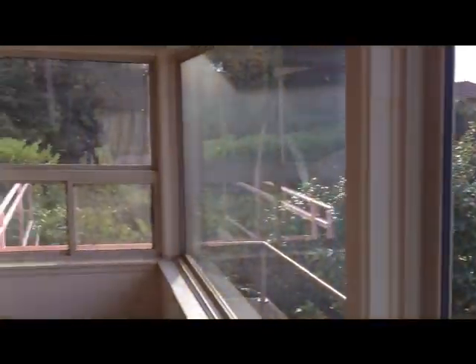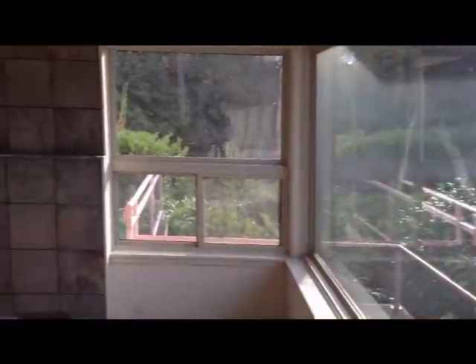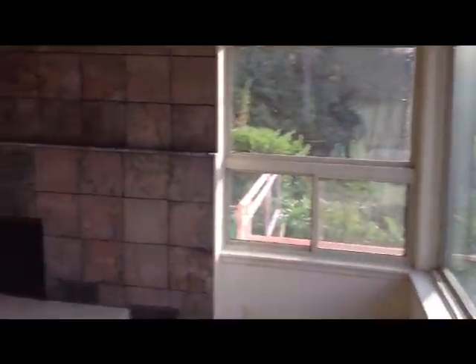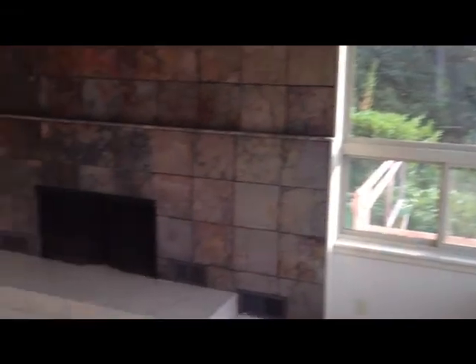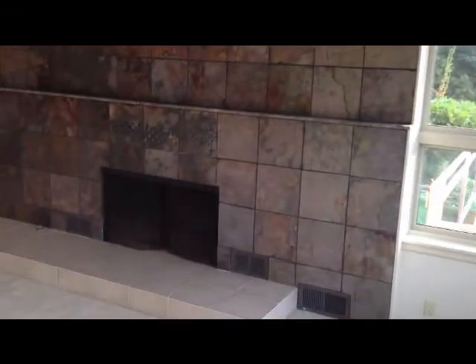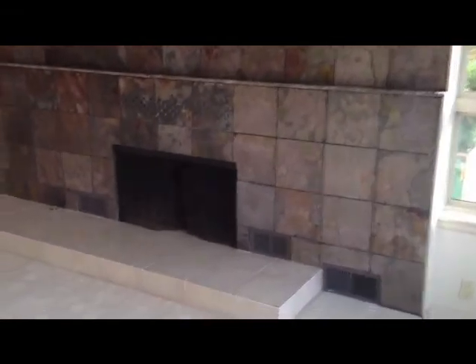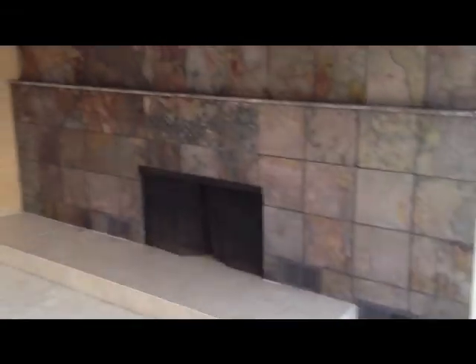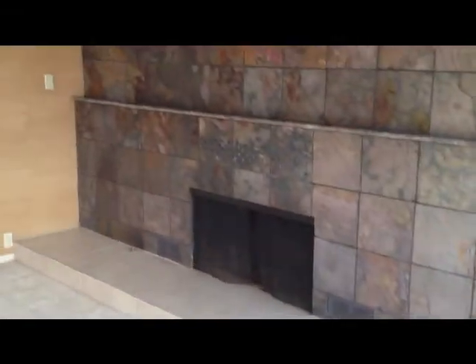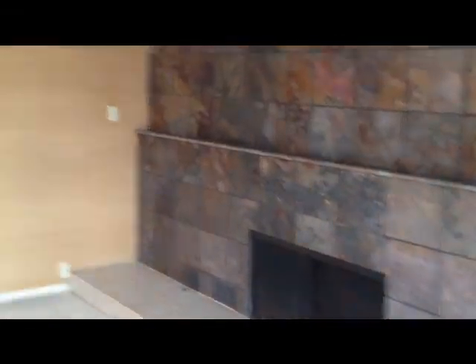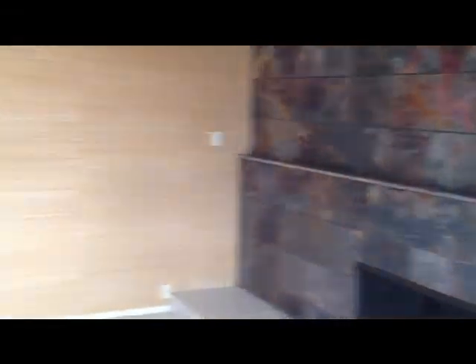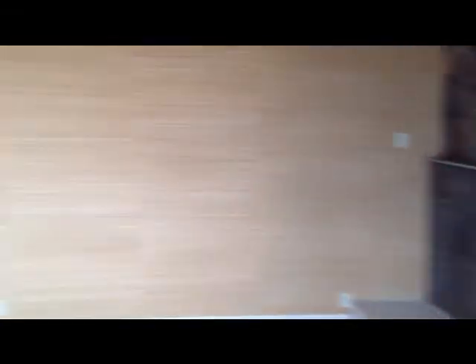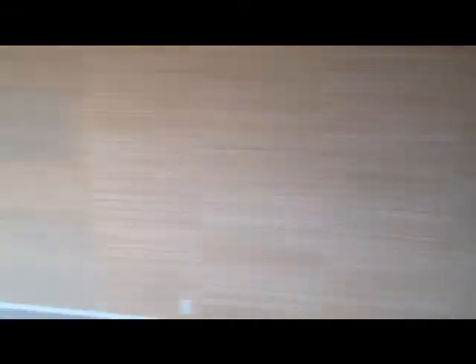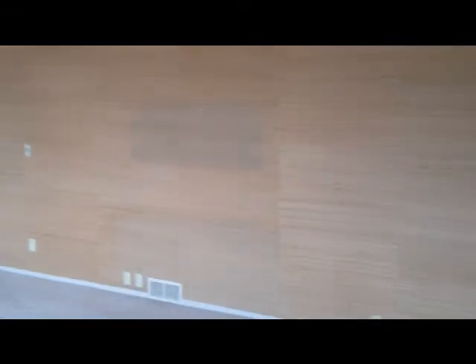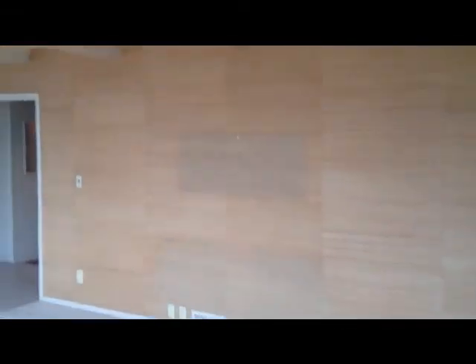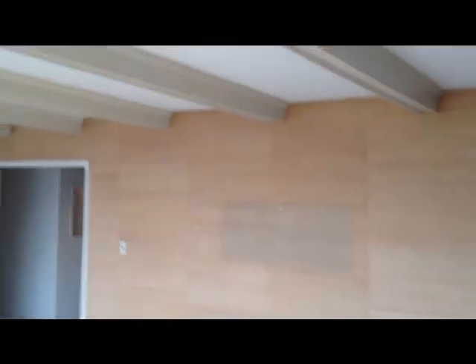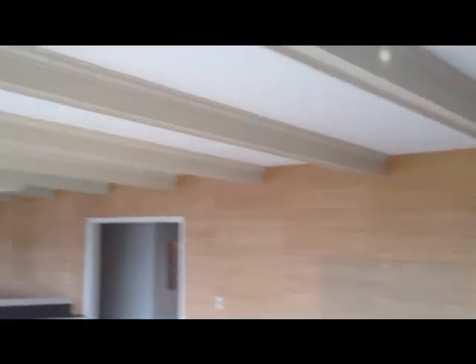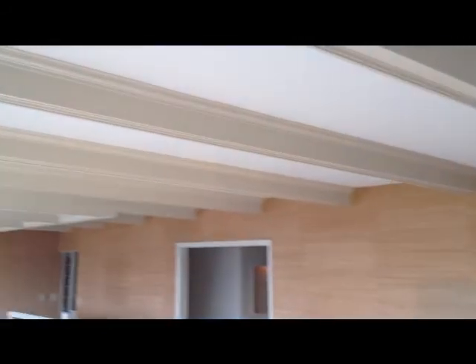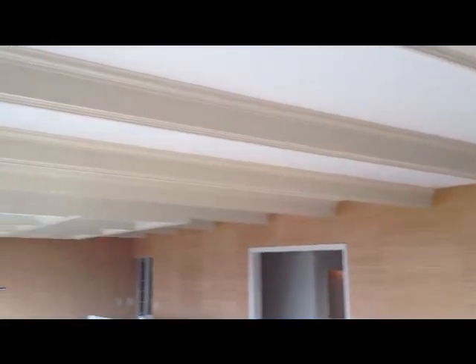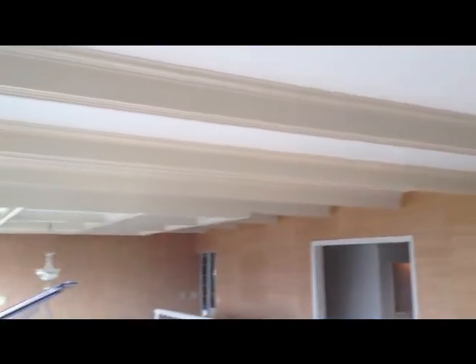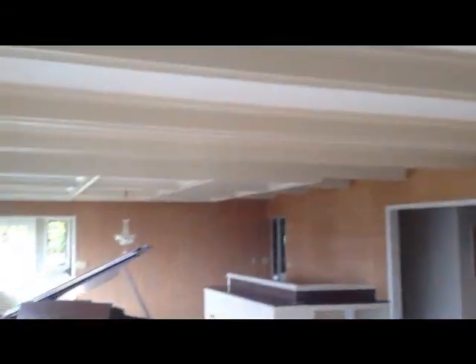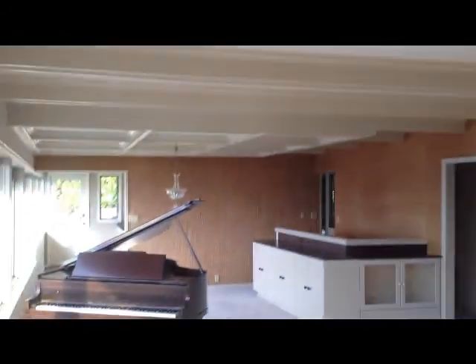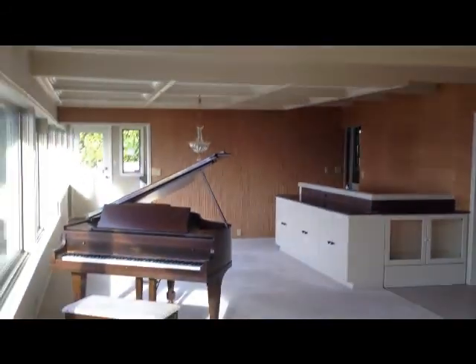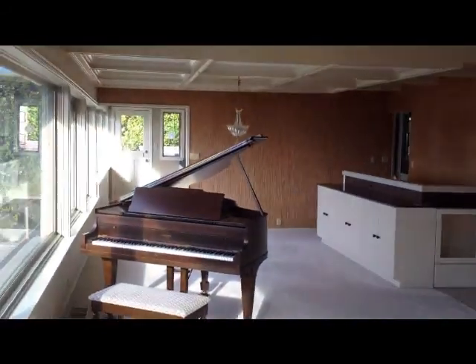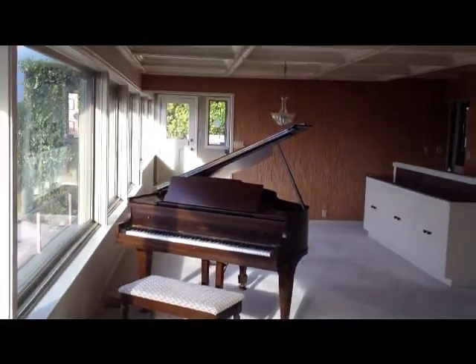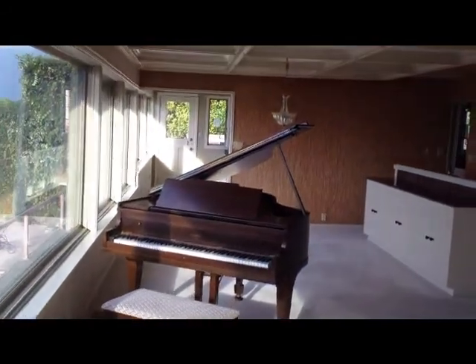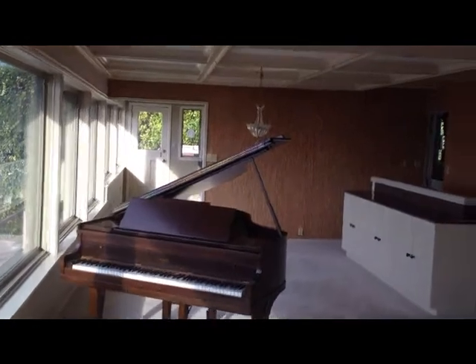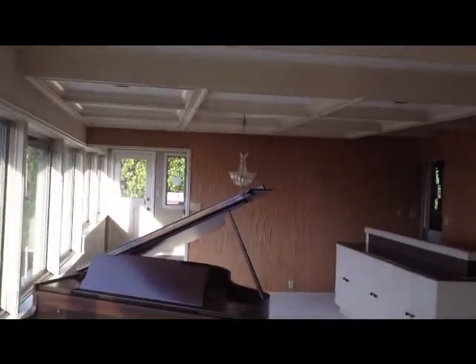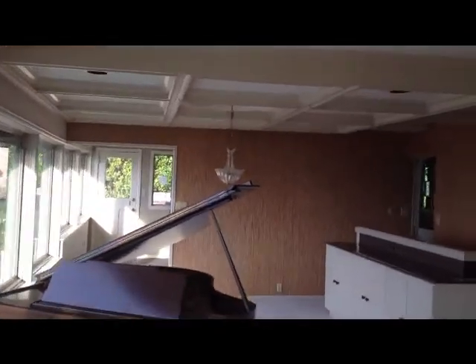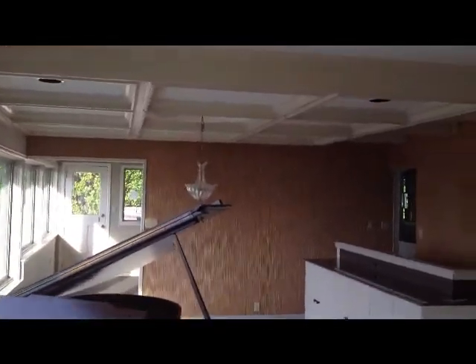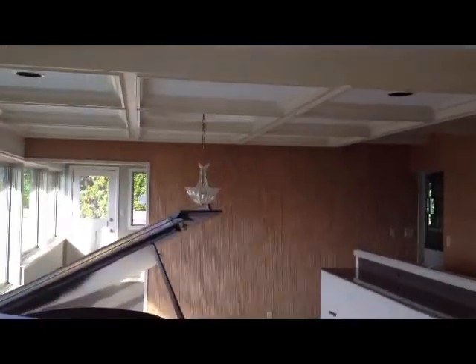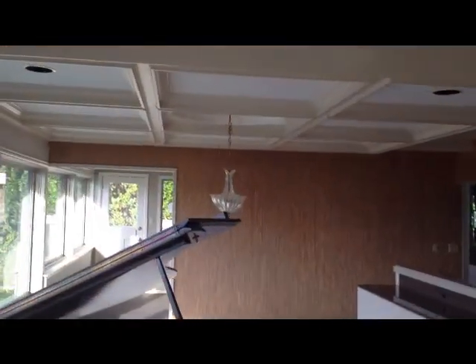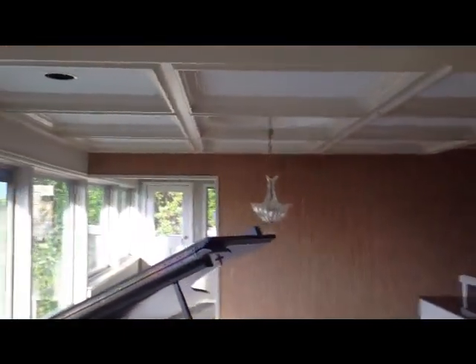Turning around here towards the living spaces, you have a gas fireplace with a slate surround. Large open living spaces open to the formal dining, with handsome woodwork all along the ceilings.